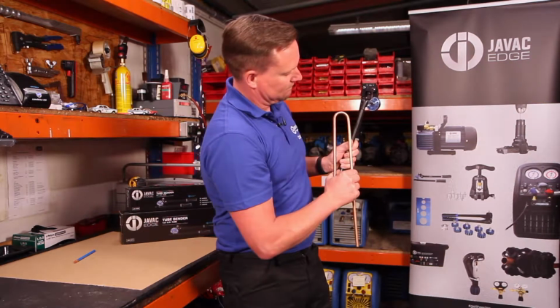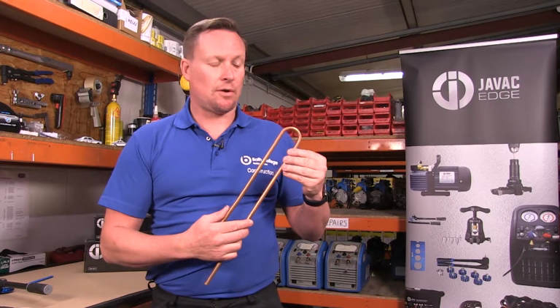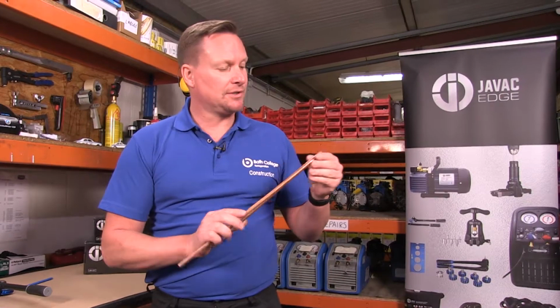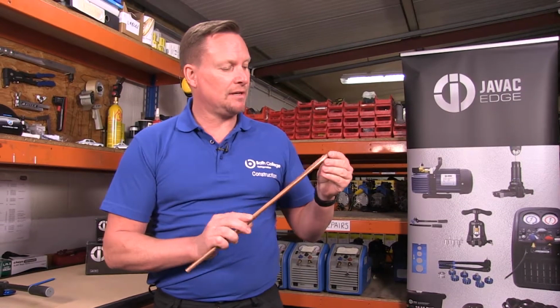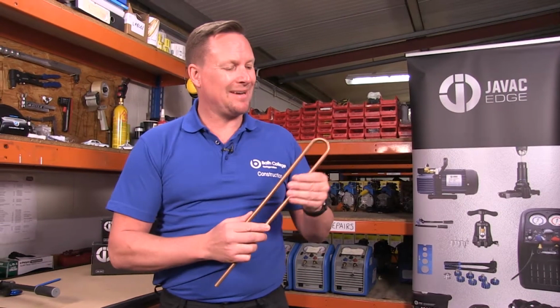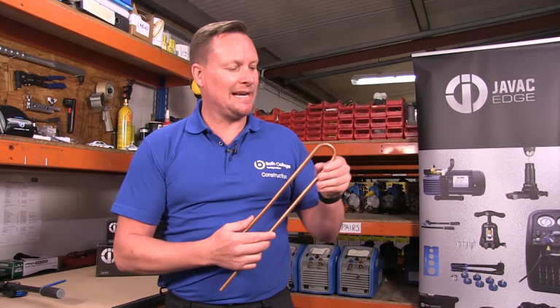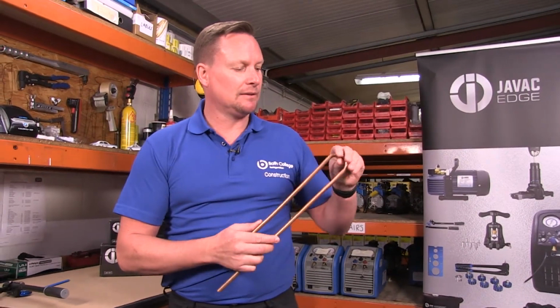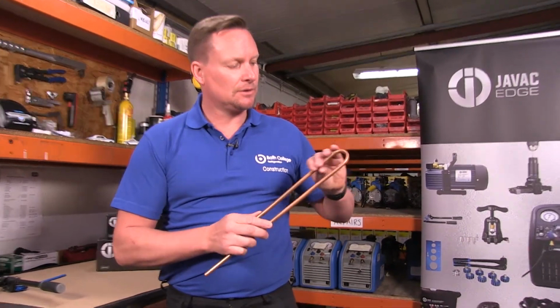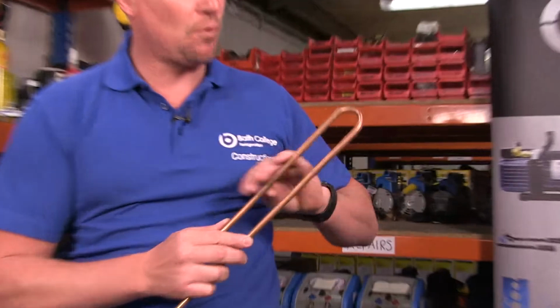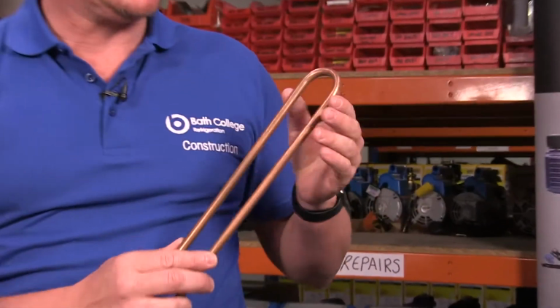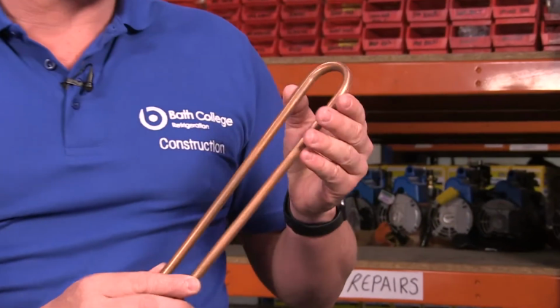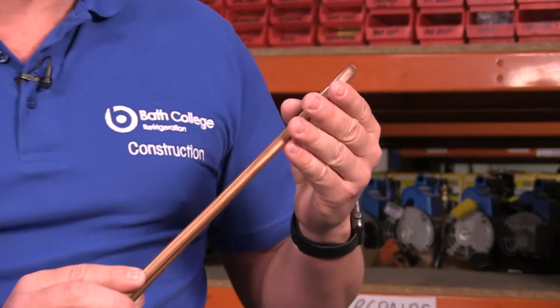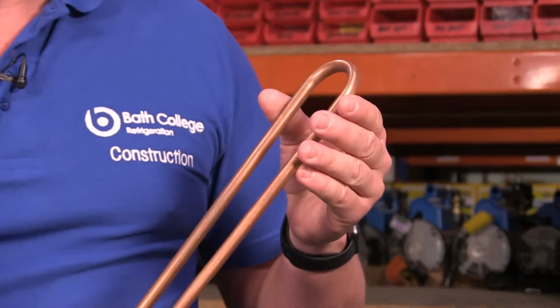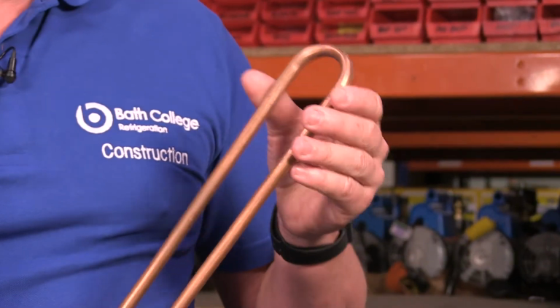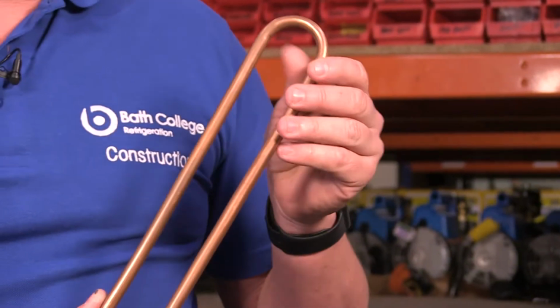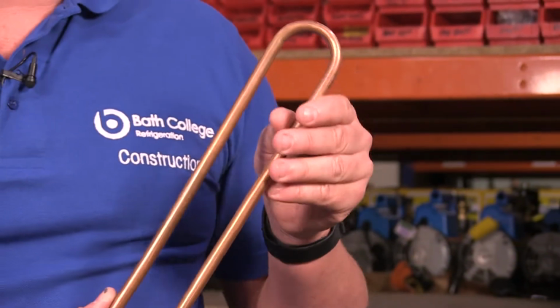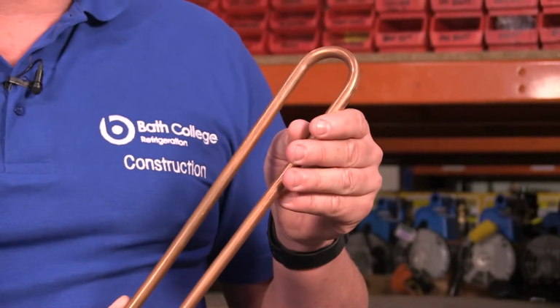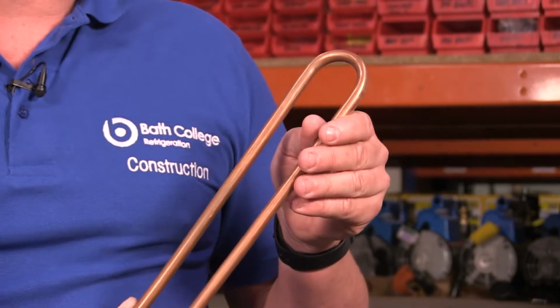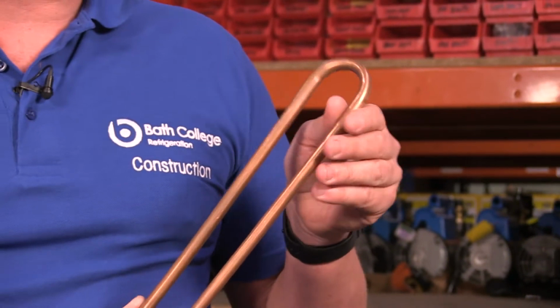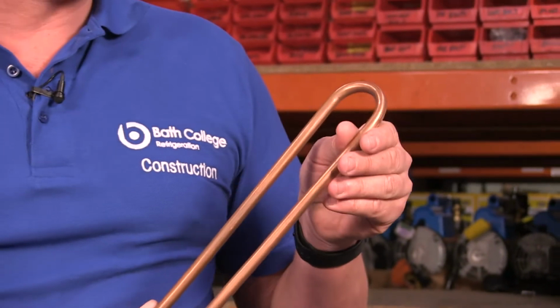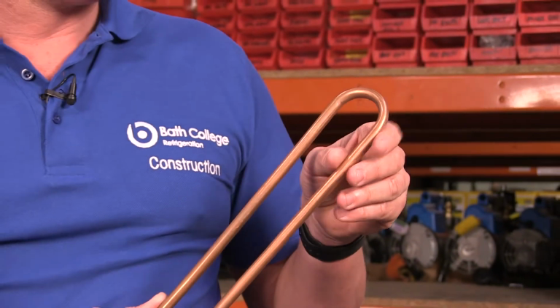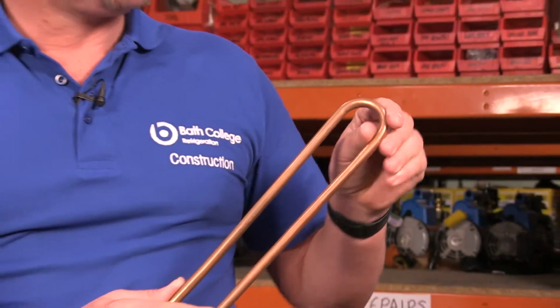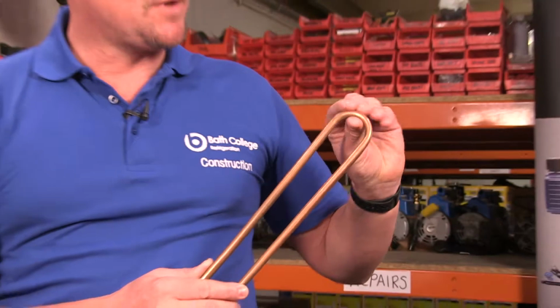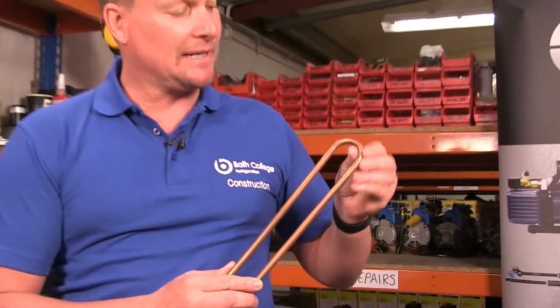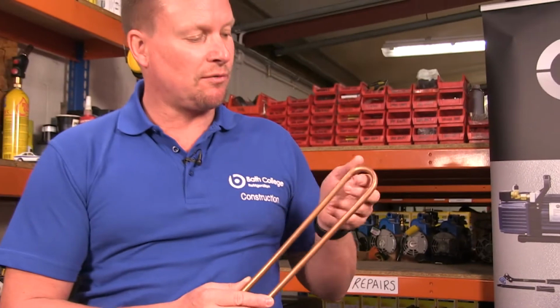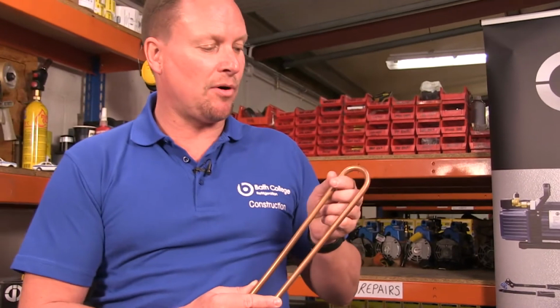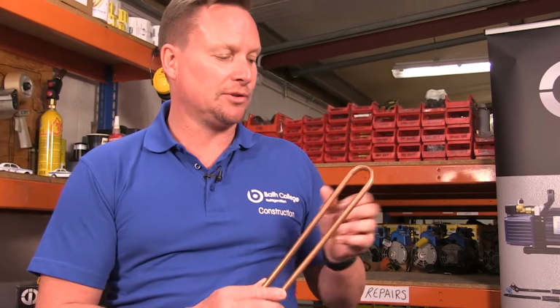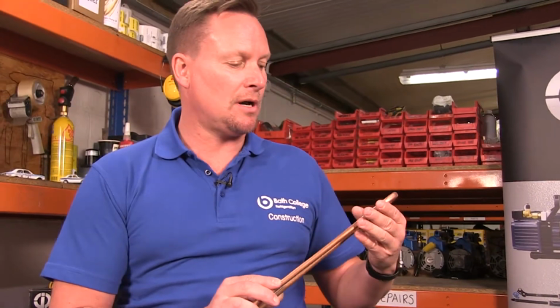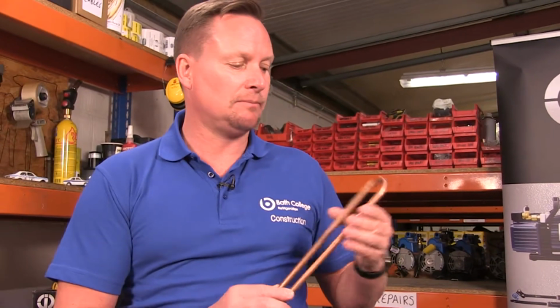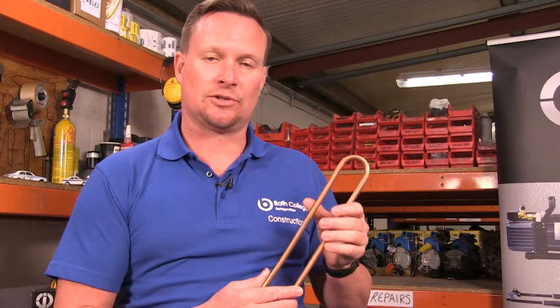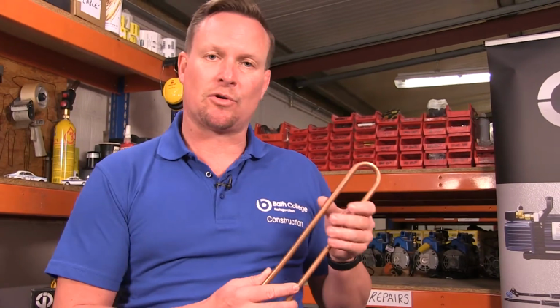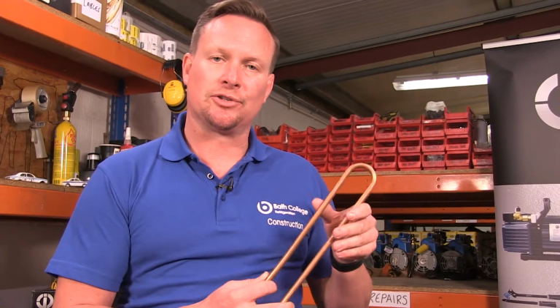As you can see, a very clean, good 180 degree bend. Very straightforward and easy to use tool. No kinks or flat pipes — a good sign of a quality tool.